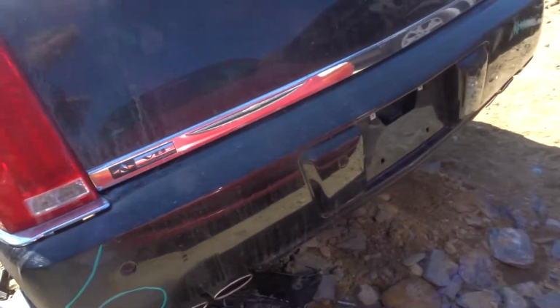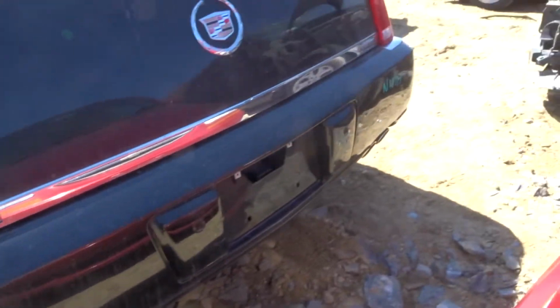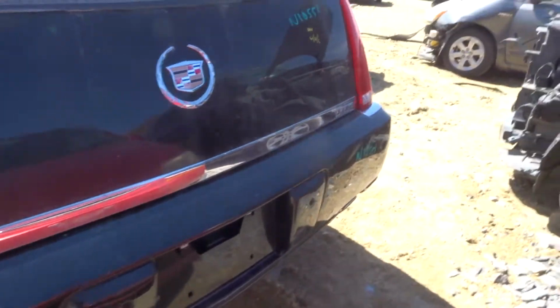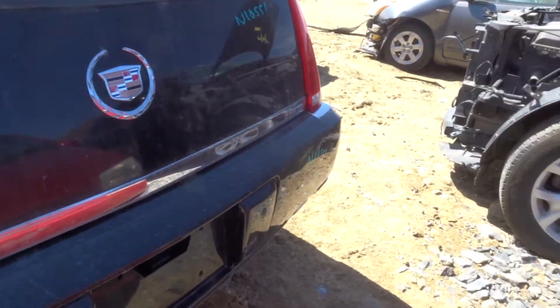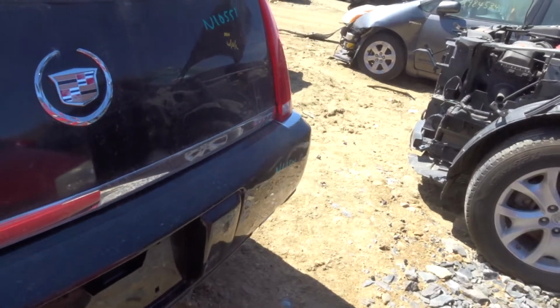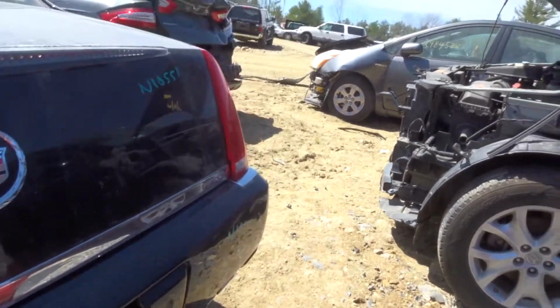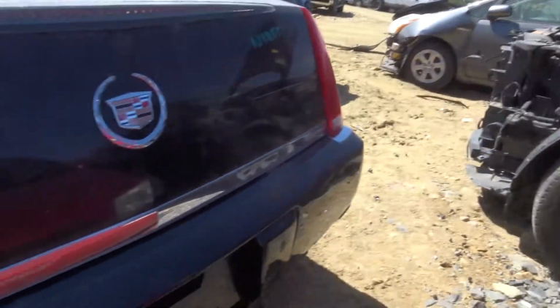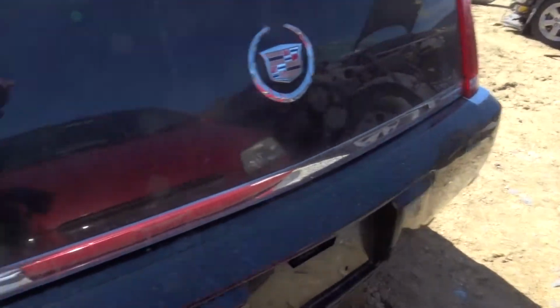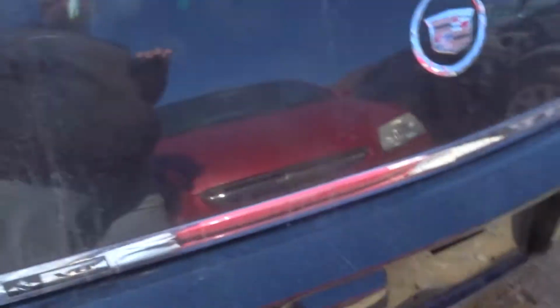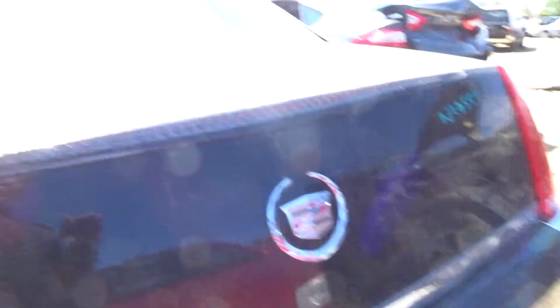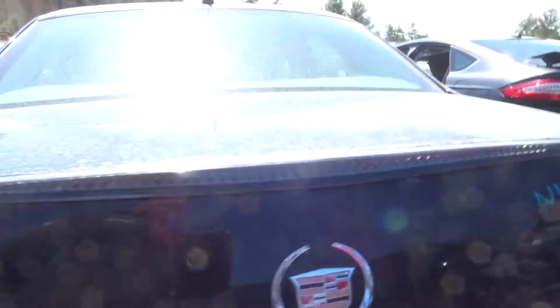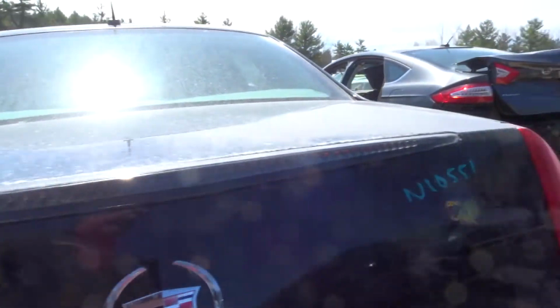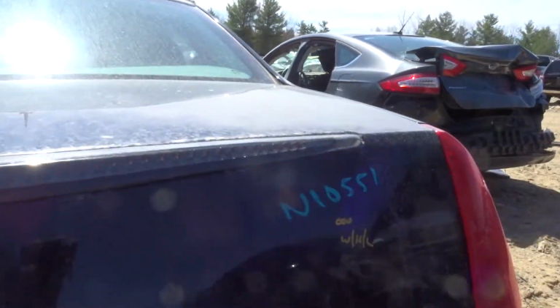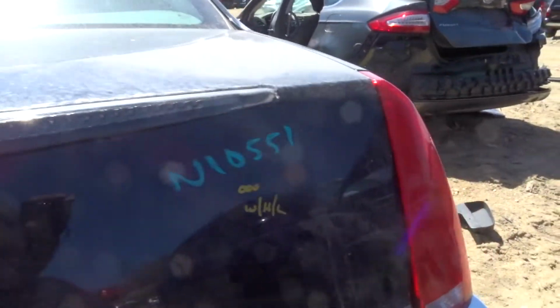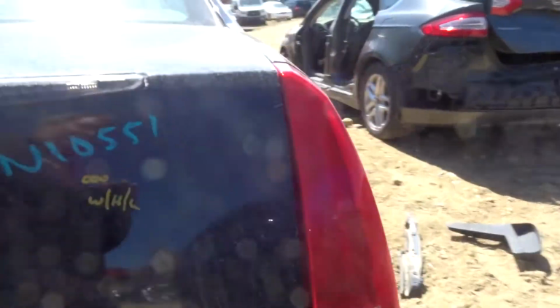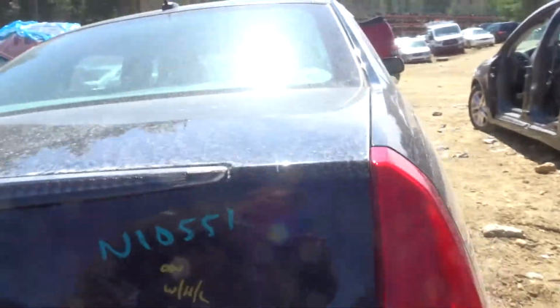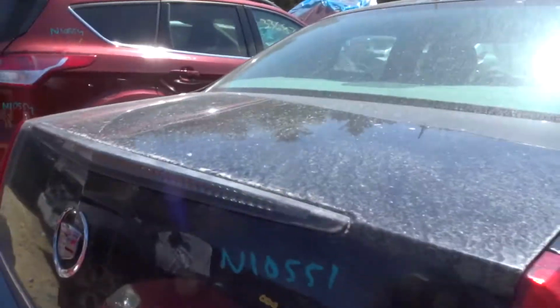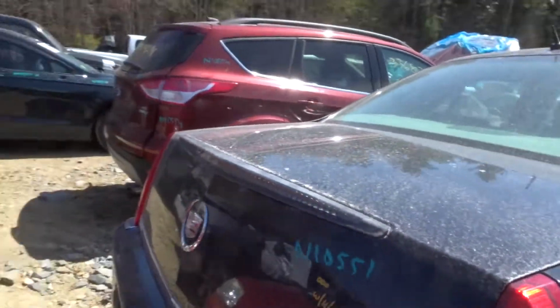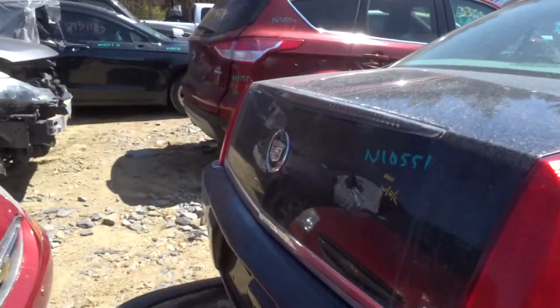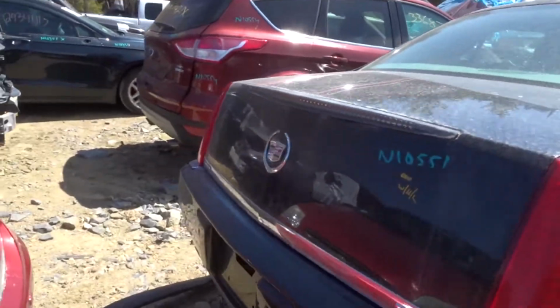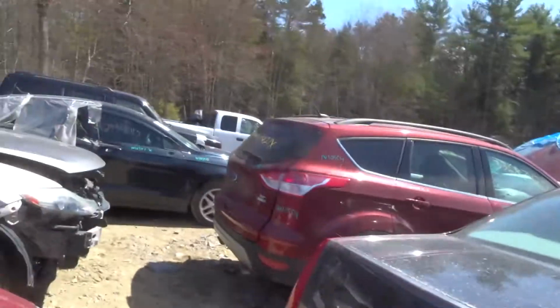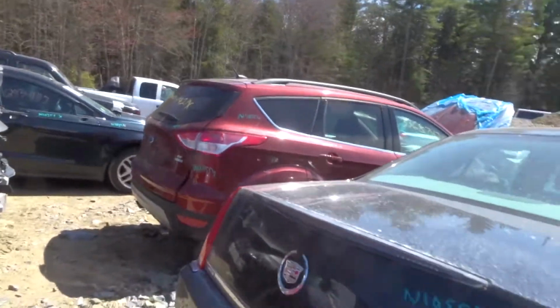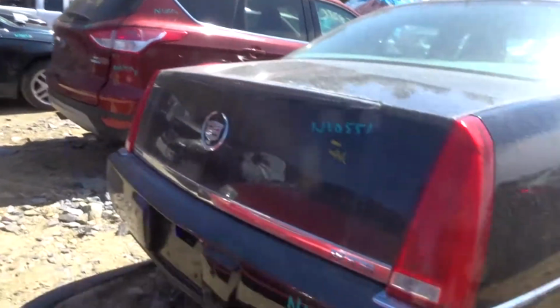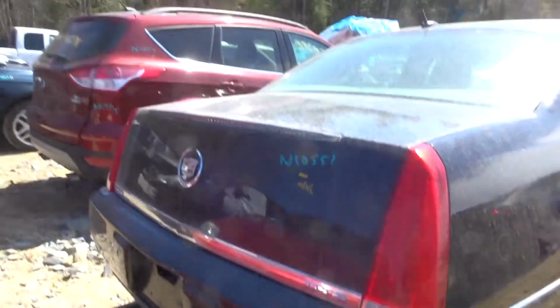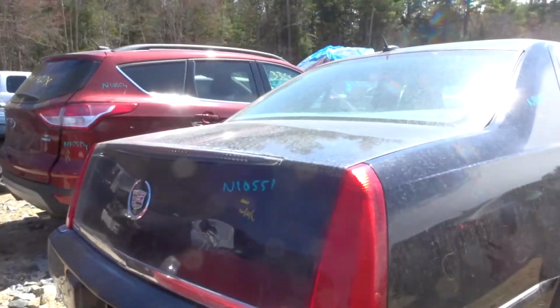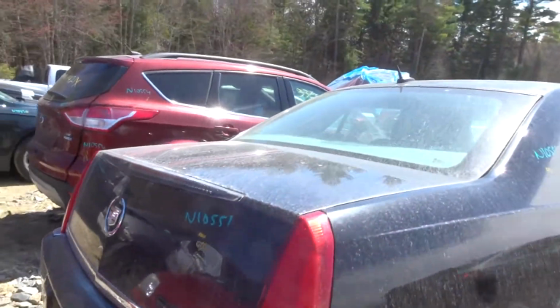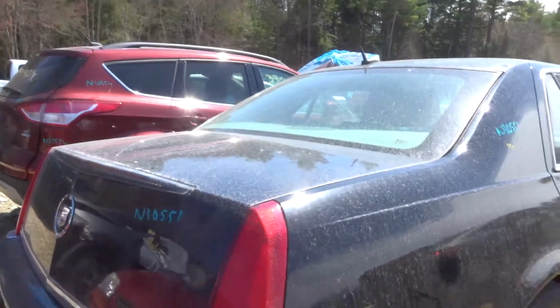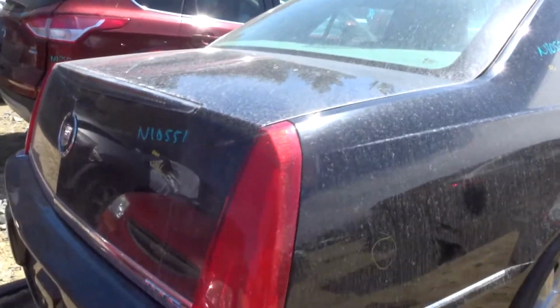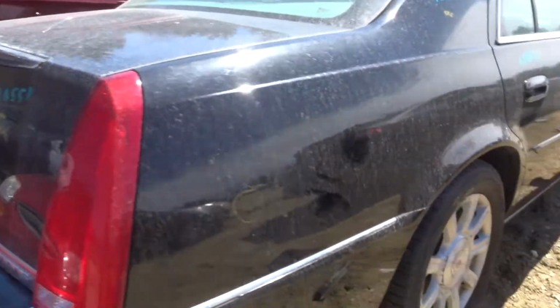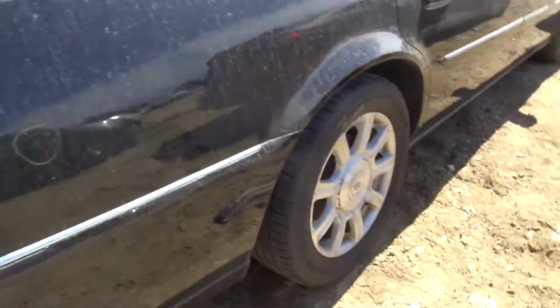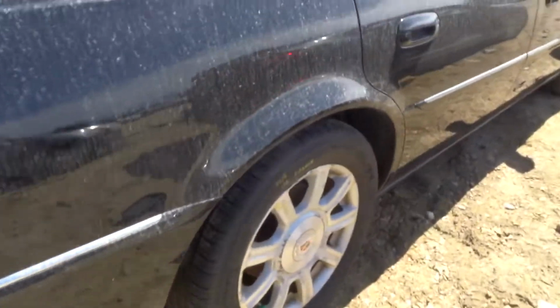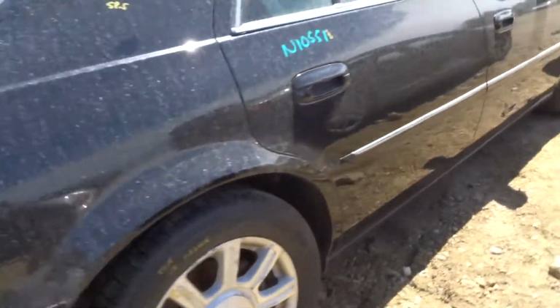We've got a rear bumper cover with sensors, but the cover is no good — I'm selling it for the sensors. We've got a clean deck lid with hinges and a third brake light. Looks like an aftermarket one — the GM ones were no good. Got a right rear quarter and a right rear suspension.